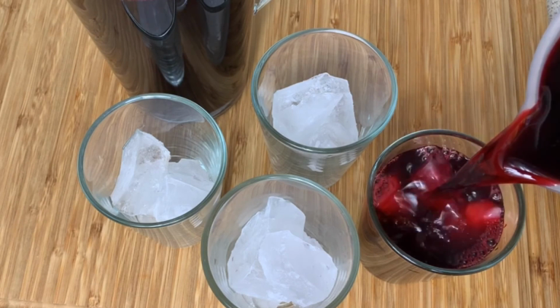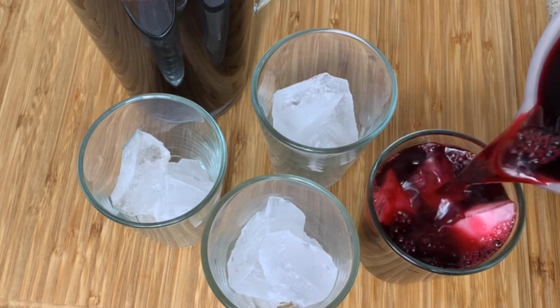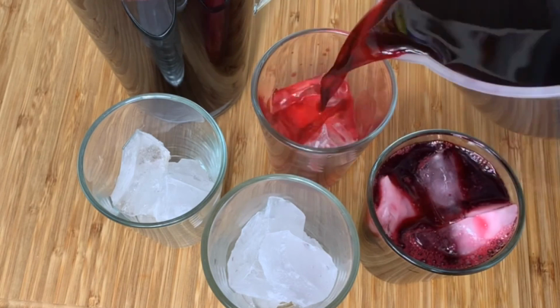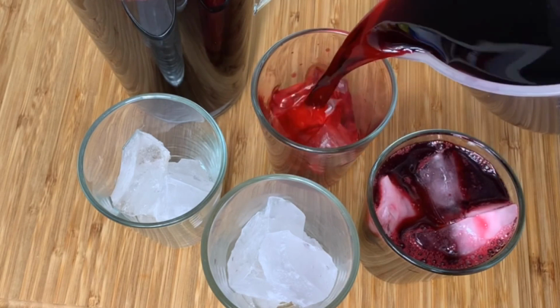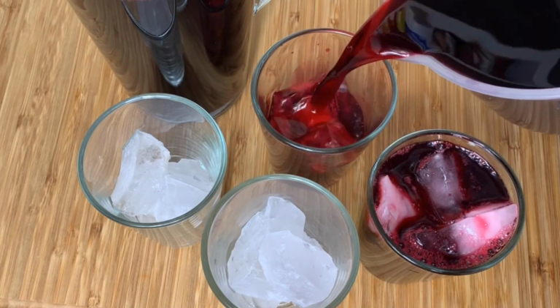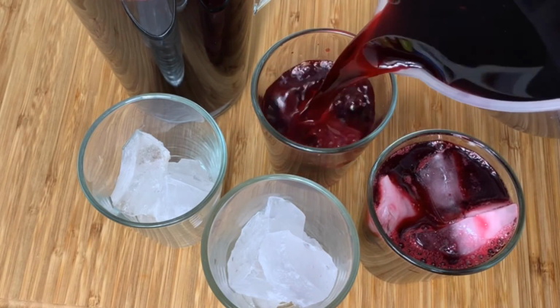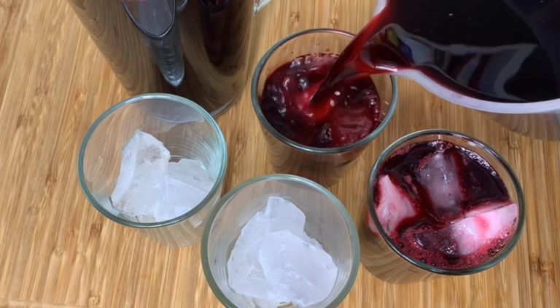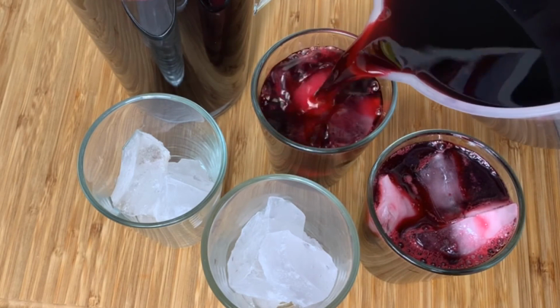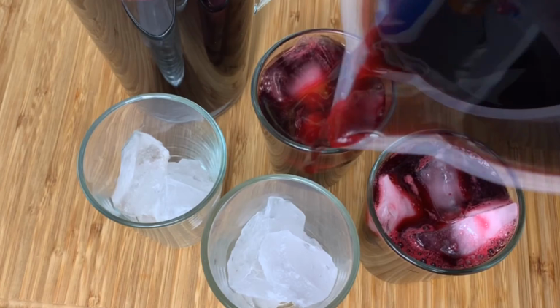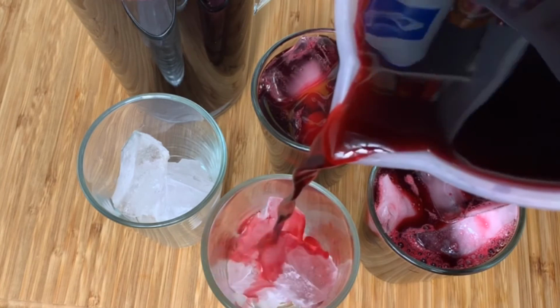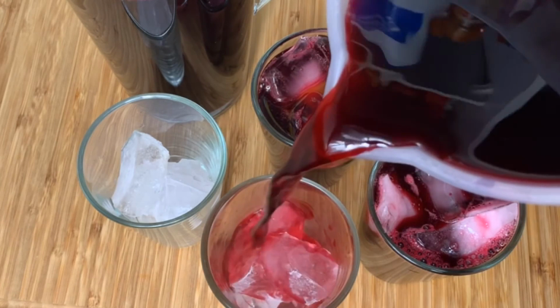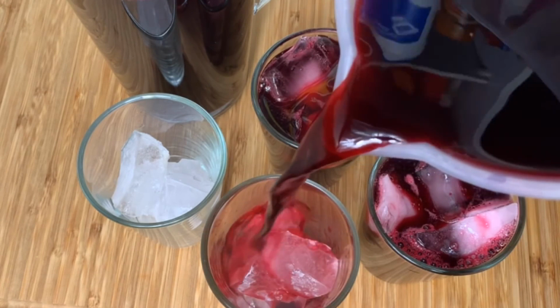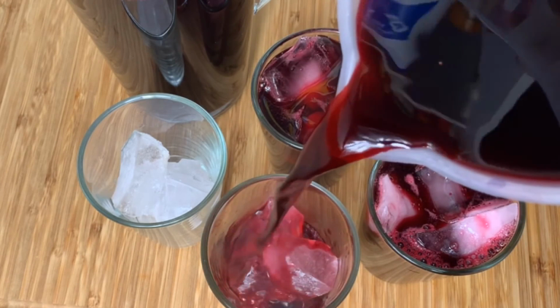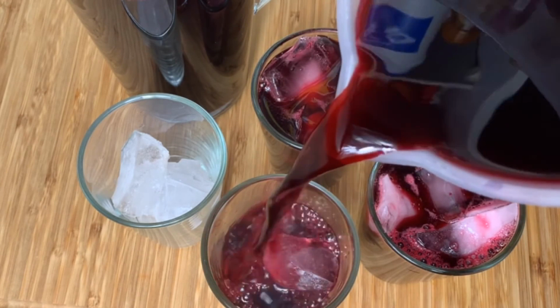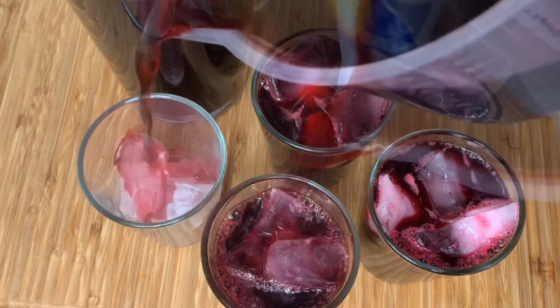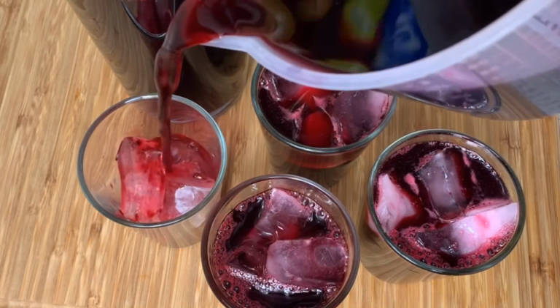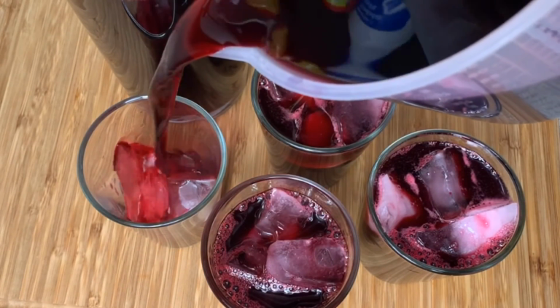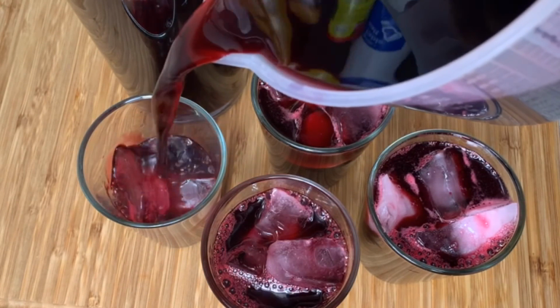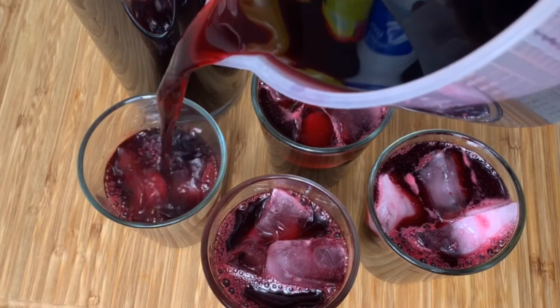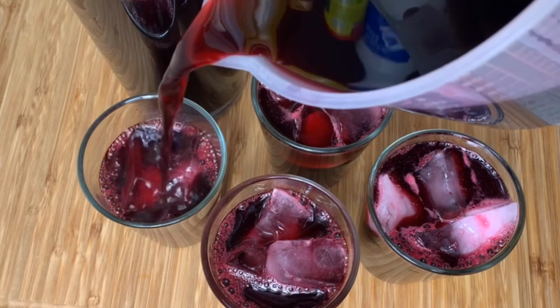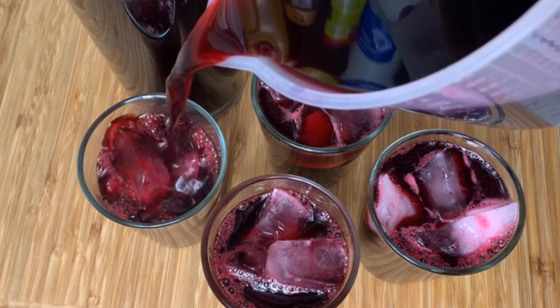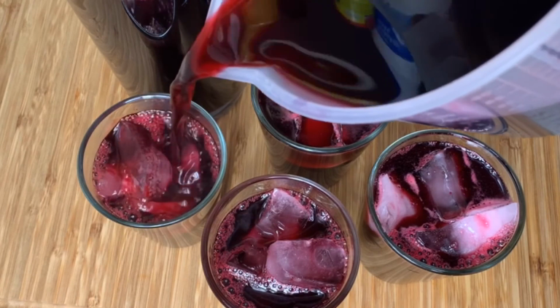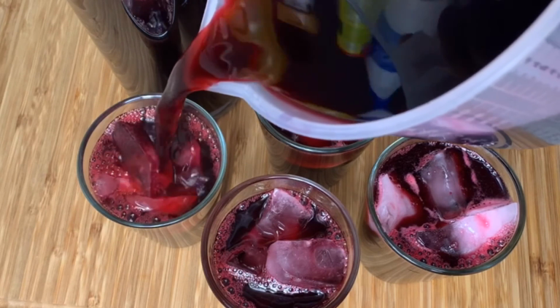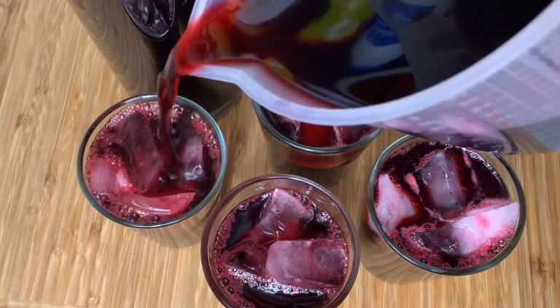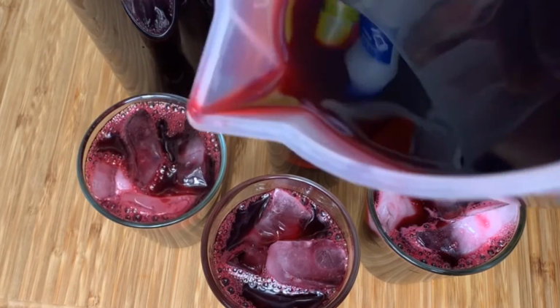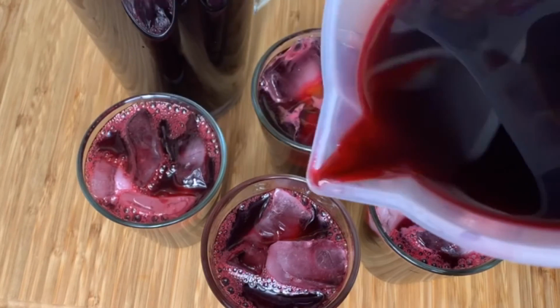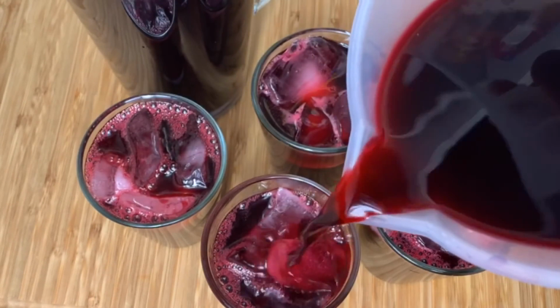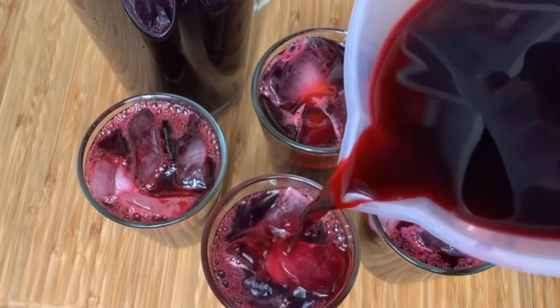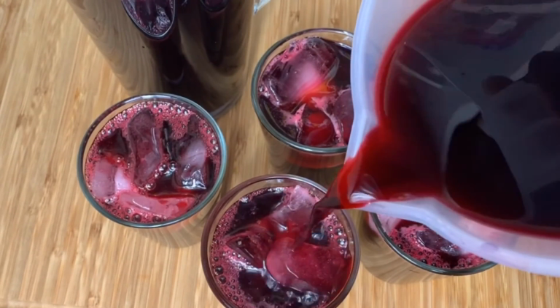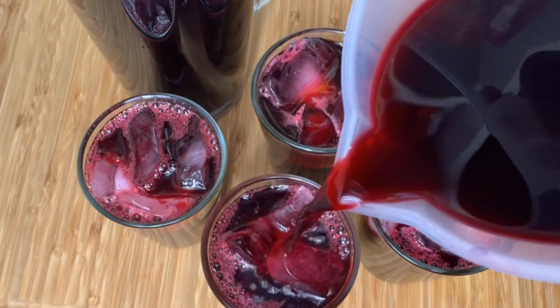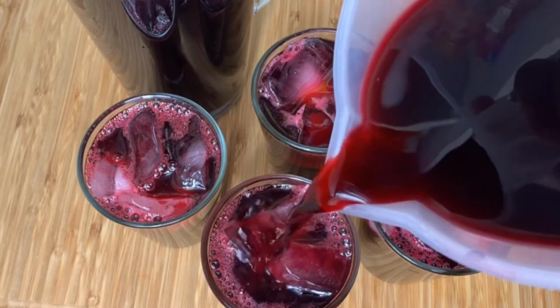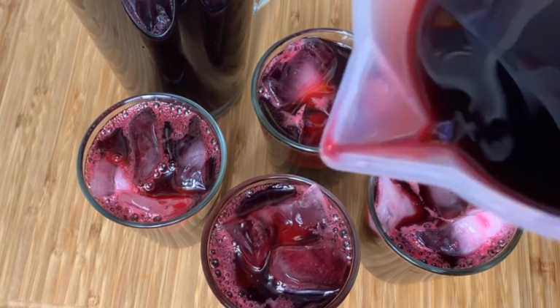That's it, my loves — I hope you enjoy this sorrel recipe! If you did, don't forget to give this video a big thumbs up and subscribe. It was a pleasure having you here in my kitchen and I'll be seeing you again soon. Thank you so much for watching — bye bye!